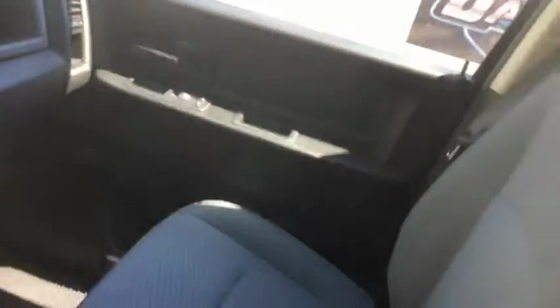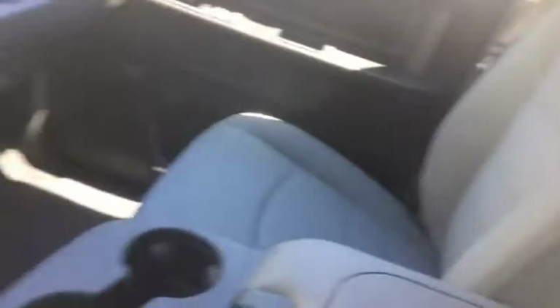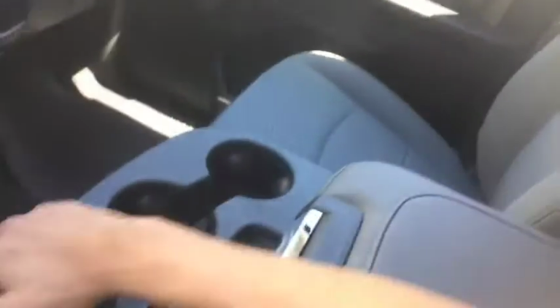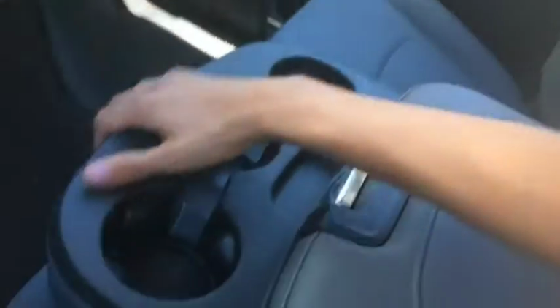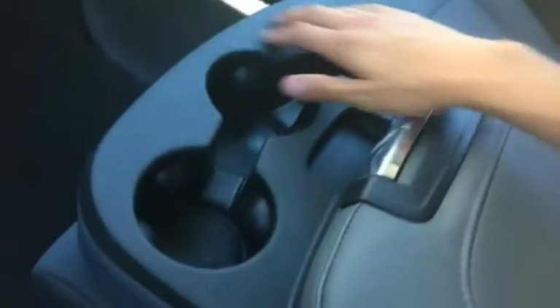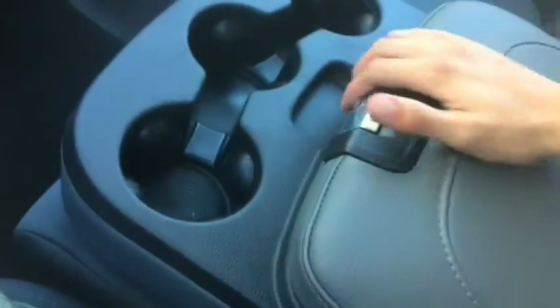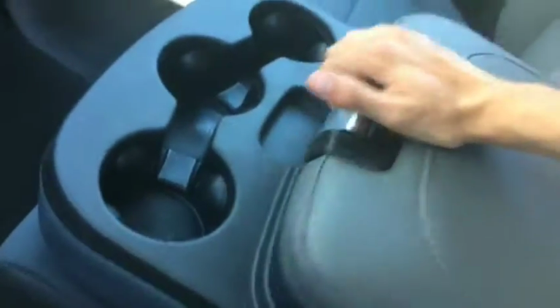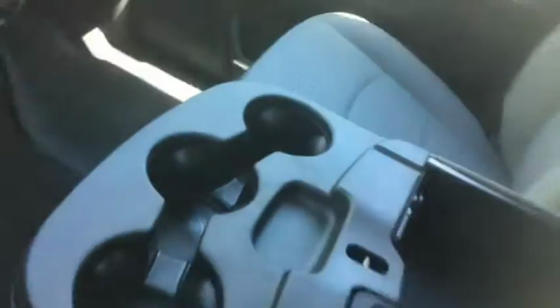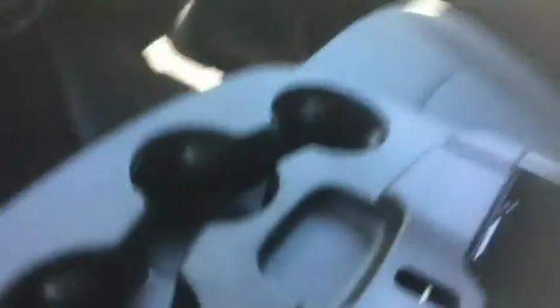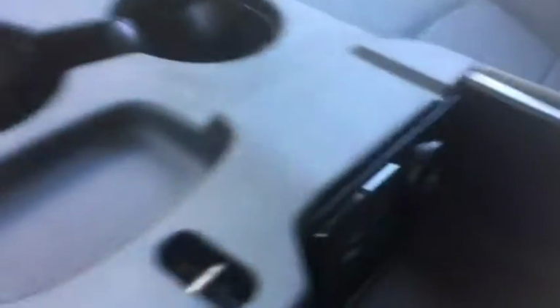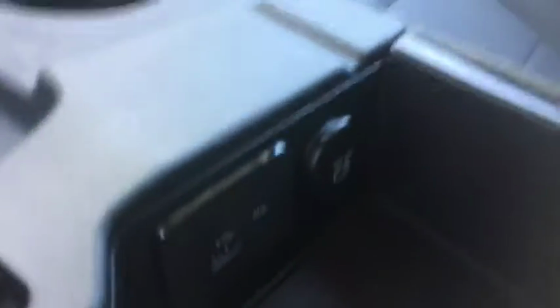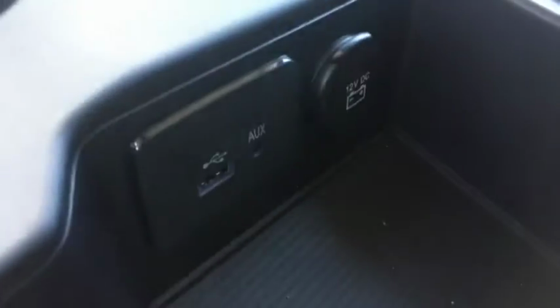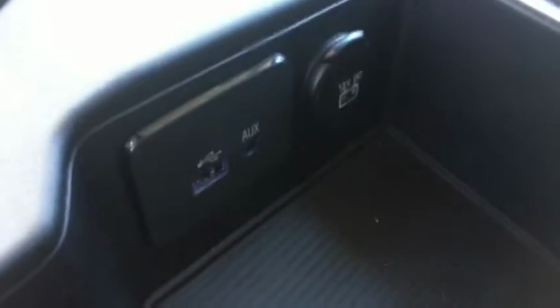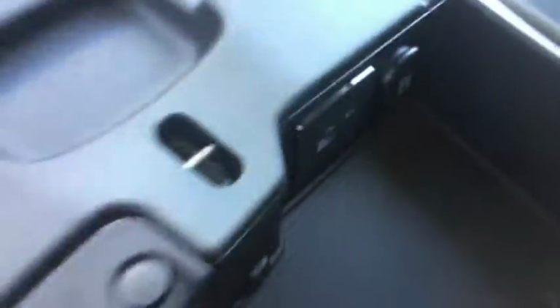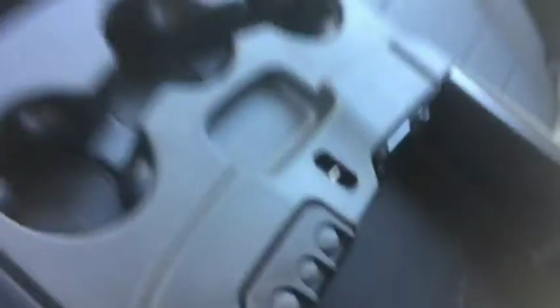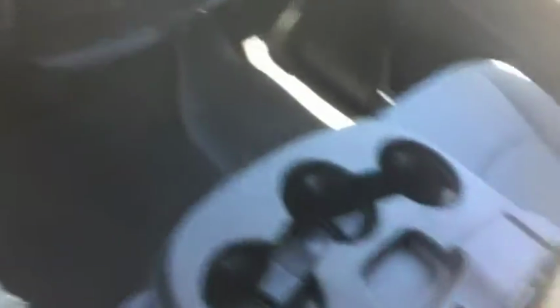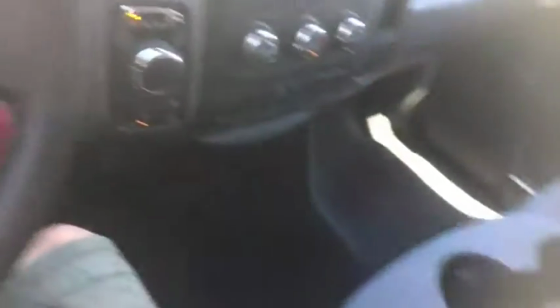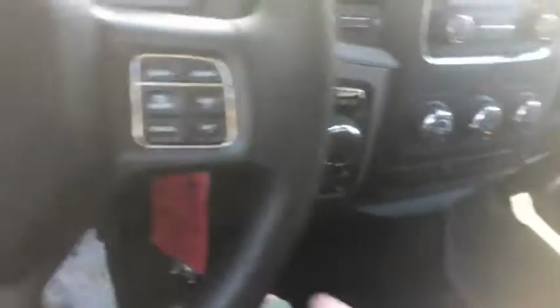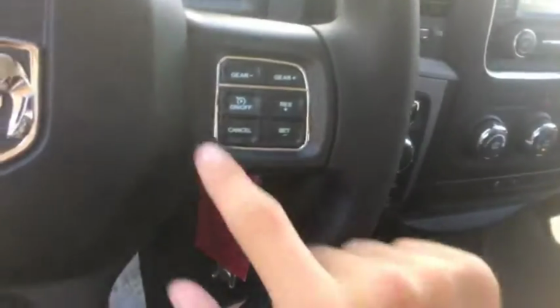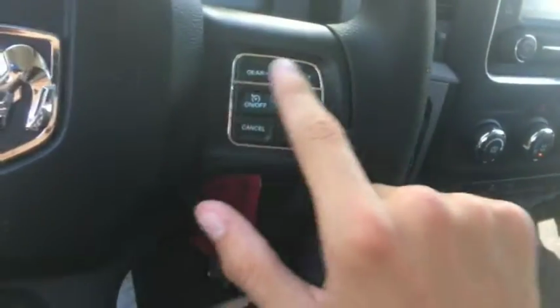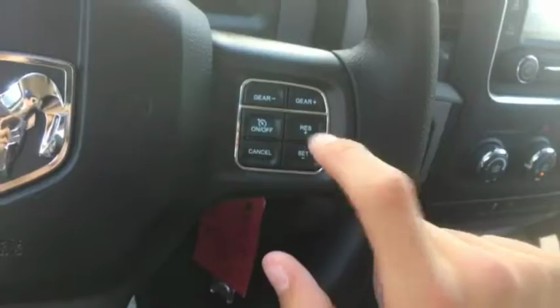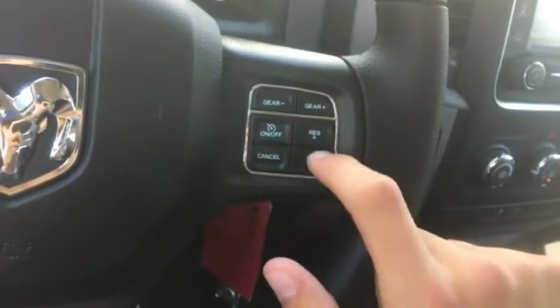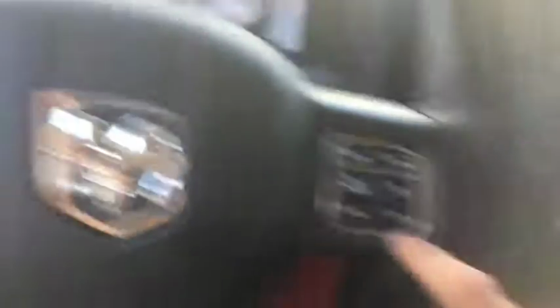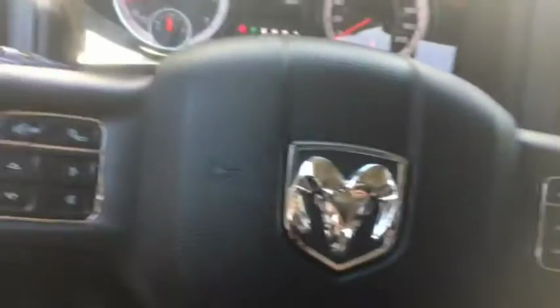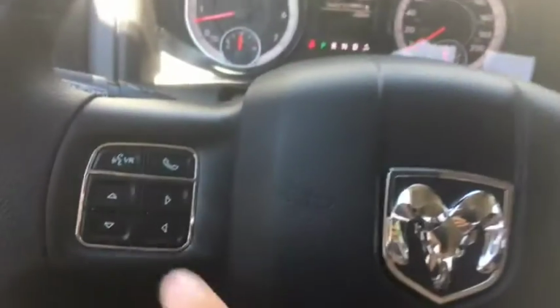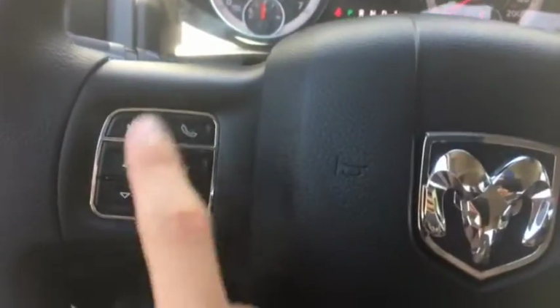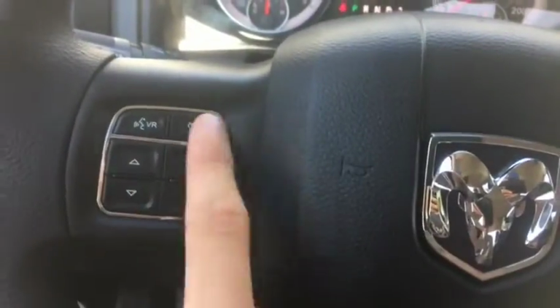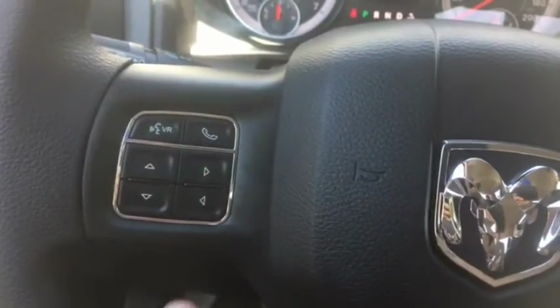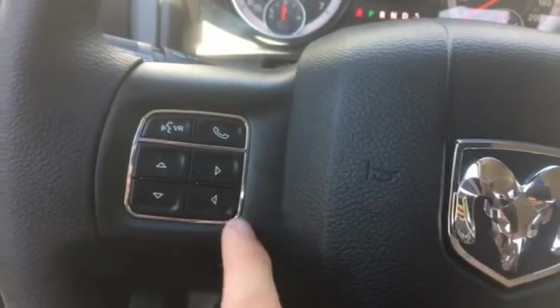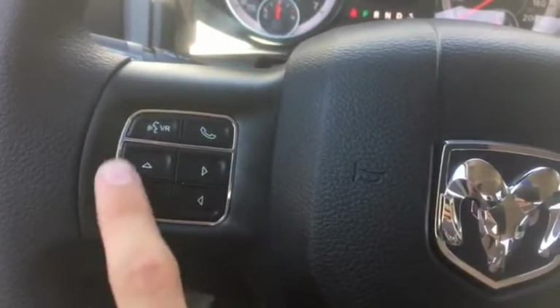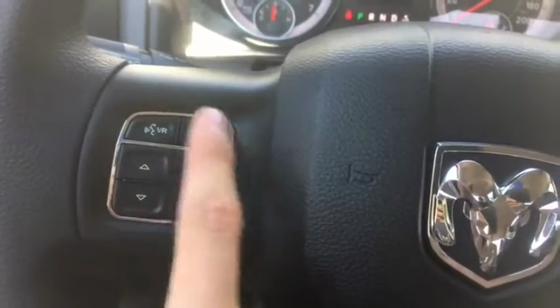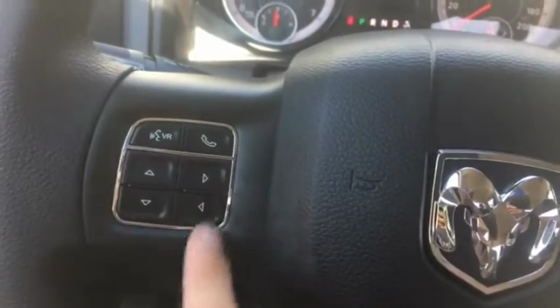Looks very good. Liftable center console for a third seat up front. You also have USB and AUX ports in there as well. Cruise control and gear shifters are on the right side of the steering wheel. On the left you have voice and phone controls as well as controls for the digital speedometer.